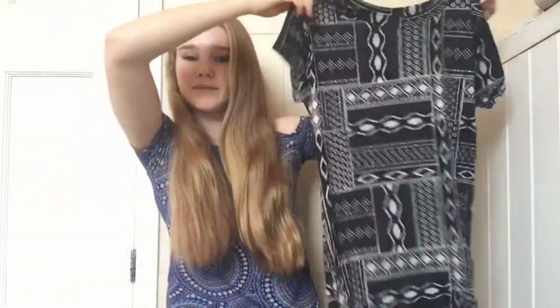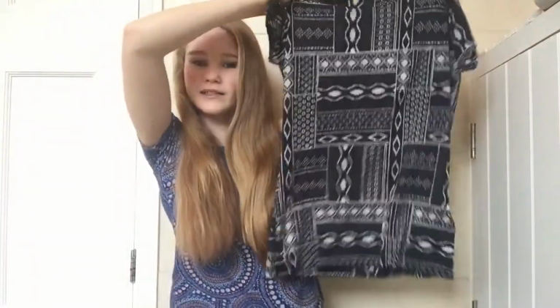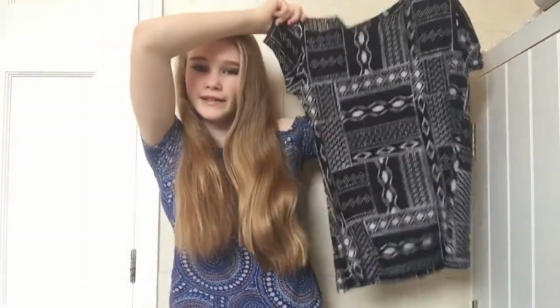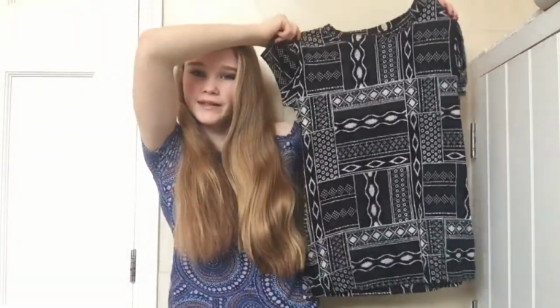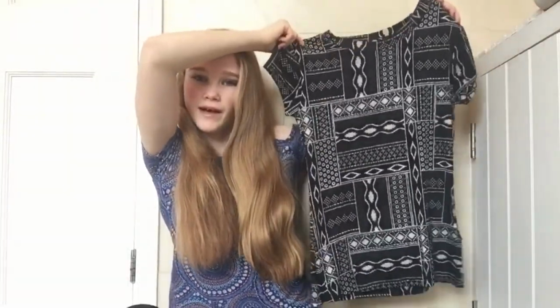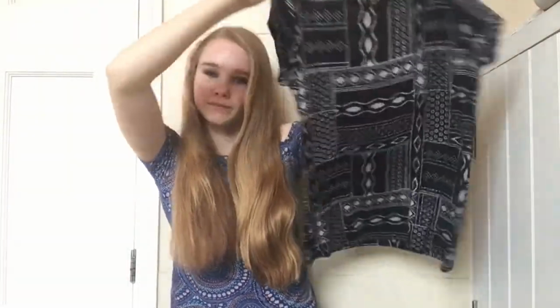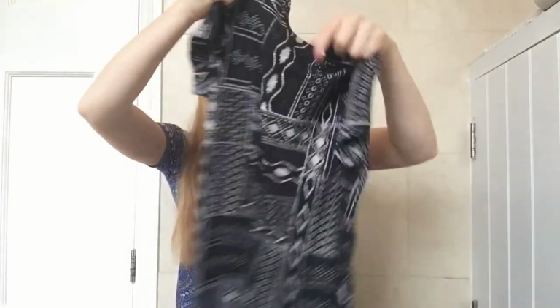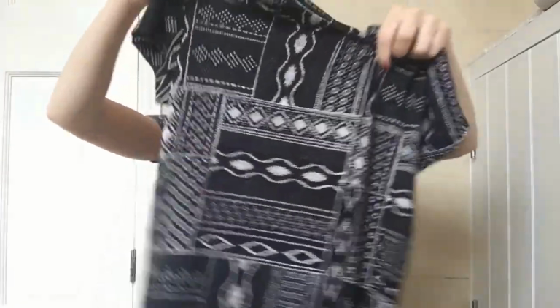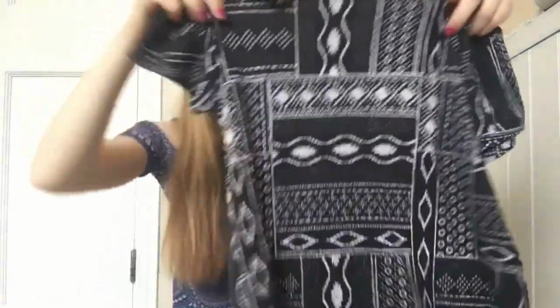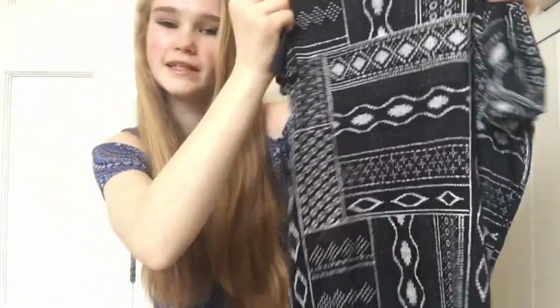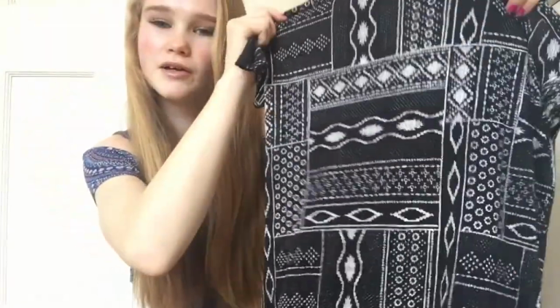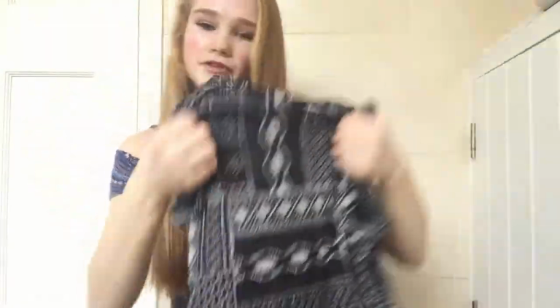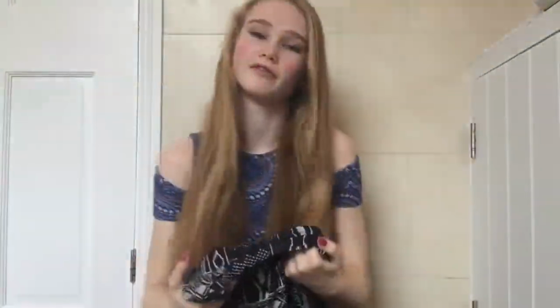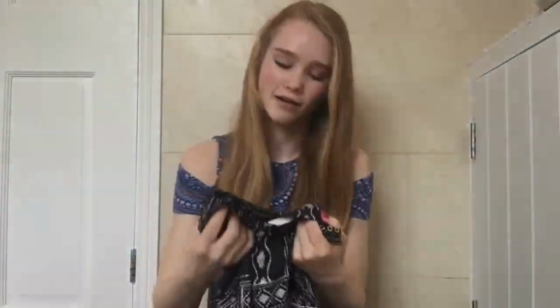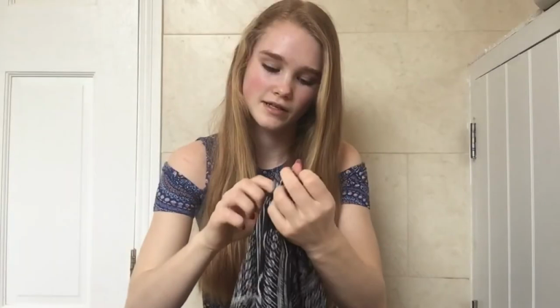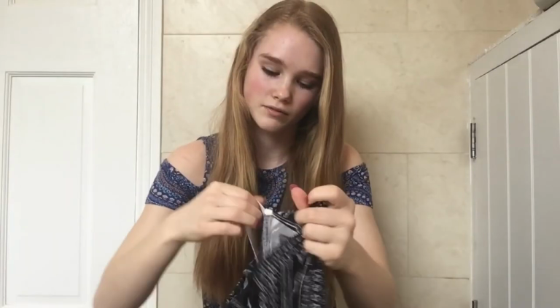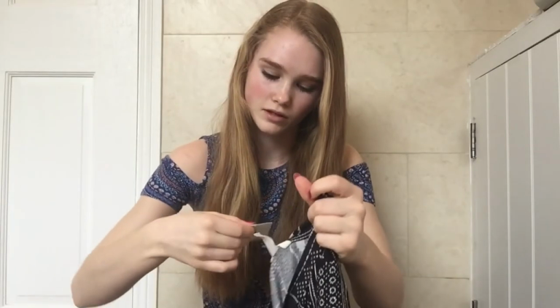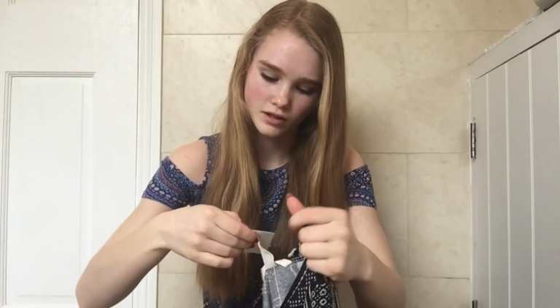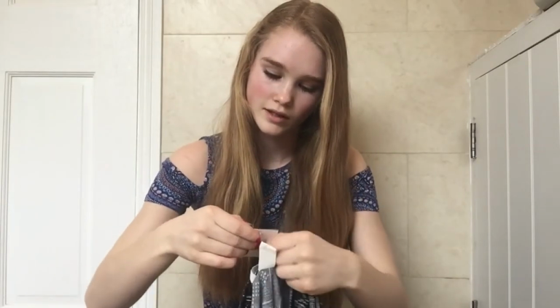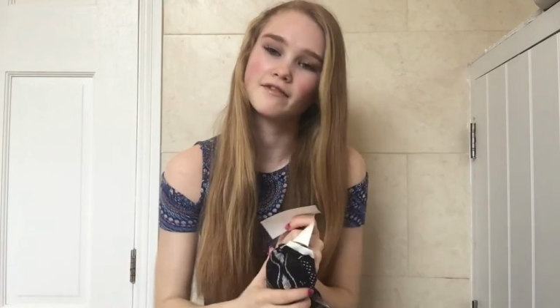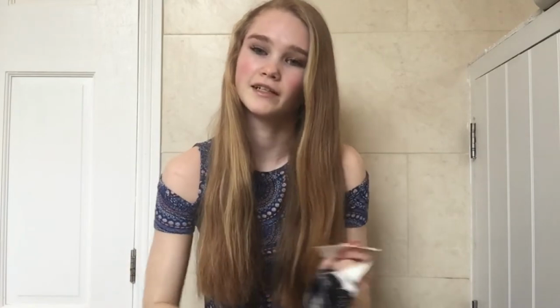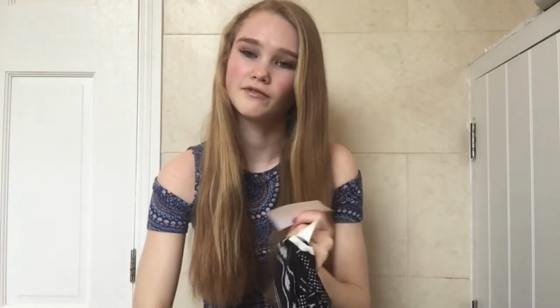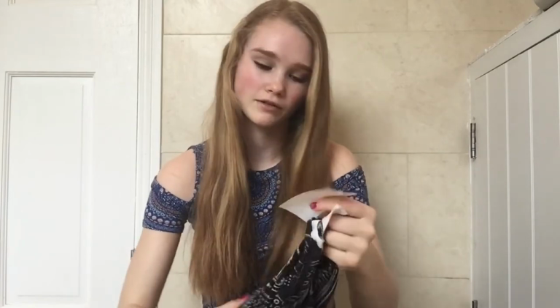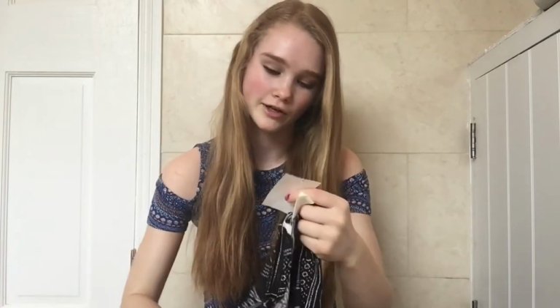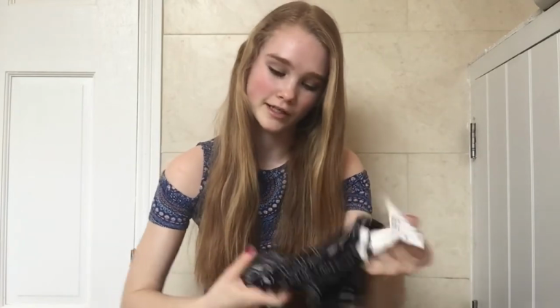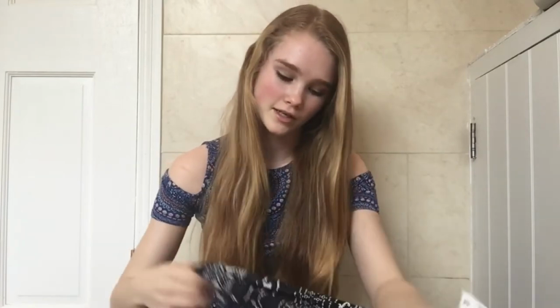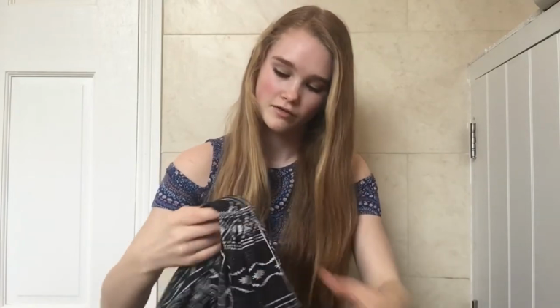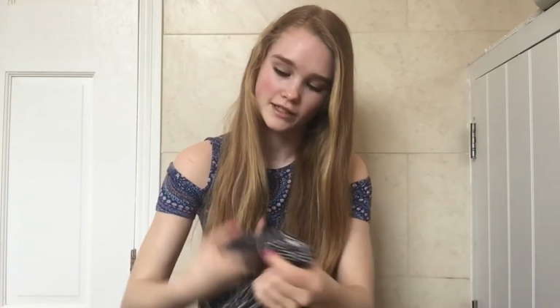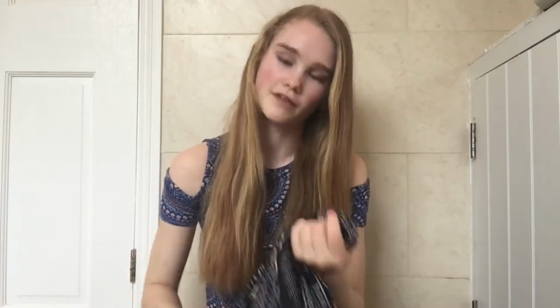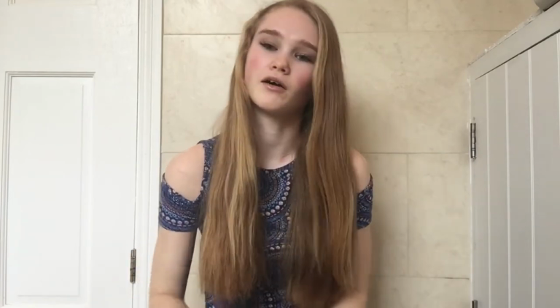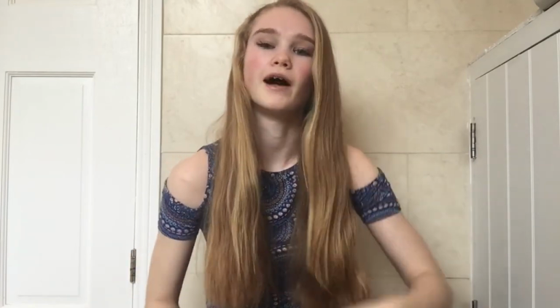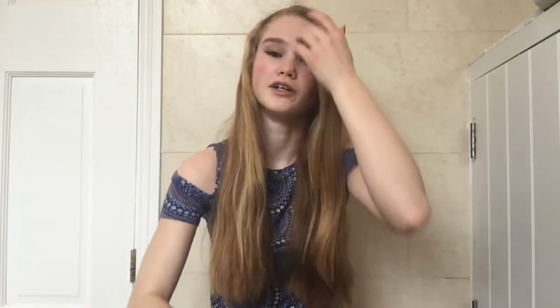The third thing I got from H&M was this other t-shirt. I really like the pattern on this — I don't really know what kind of pattern it is, it's quite different to everything I have. This was $7.99, so I thought that was quite a good price for a t-shirt and I think I'll wear it loads.